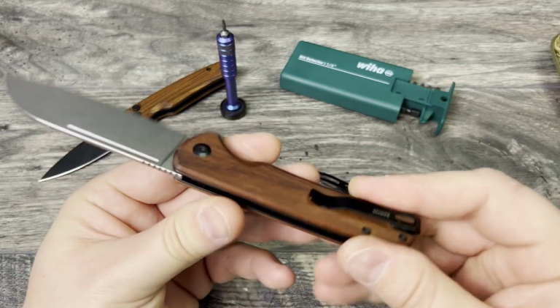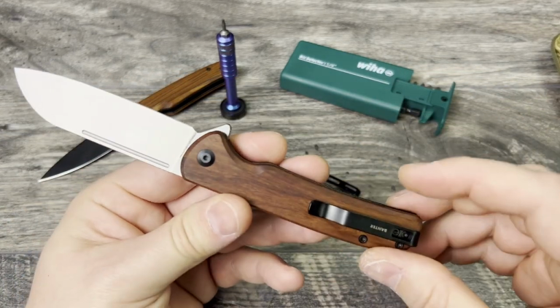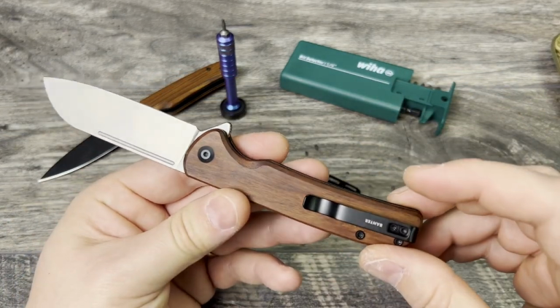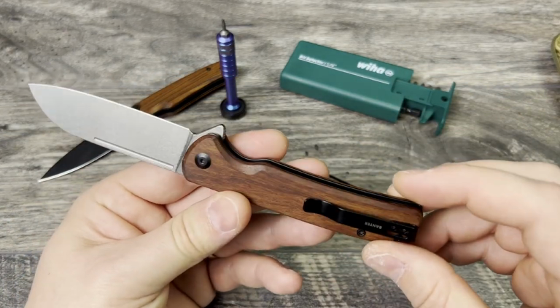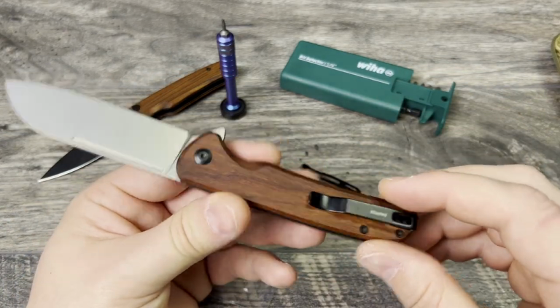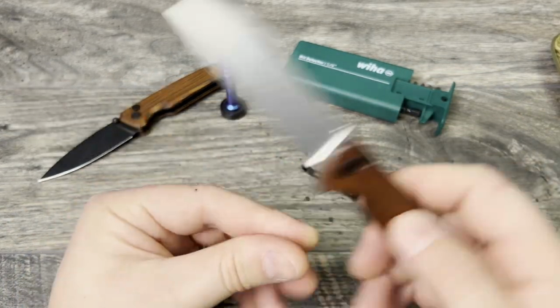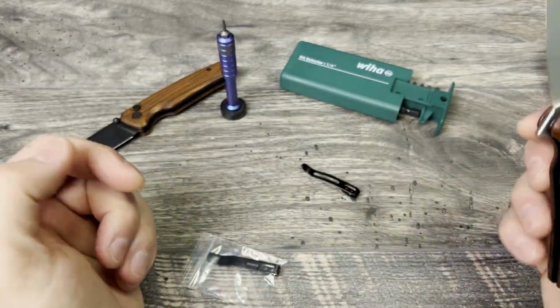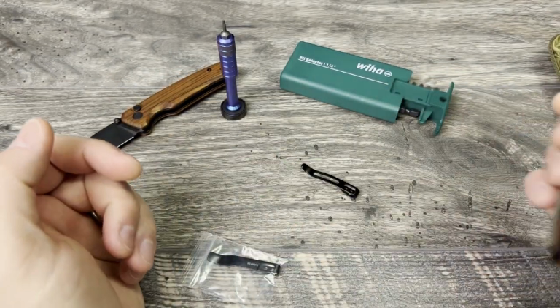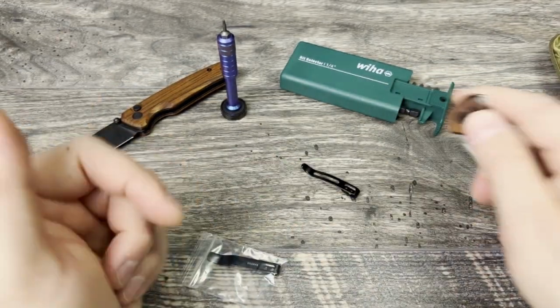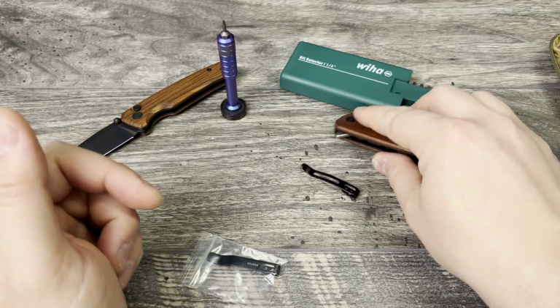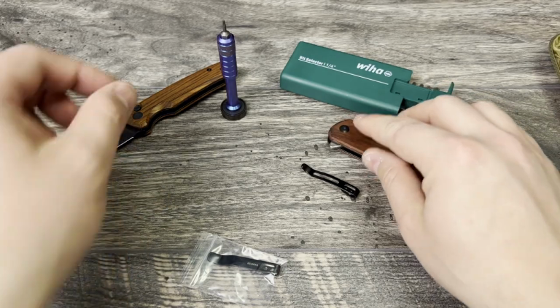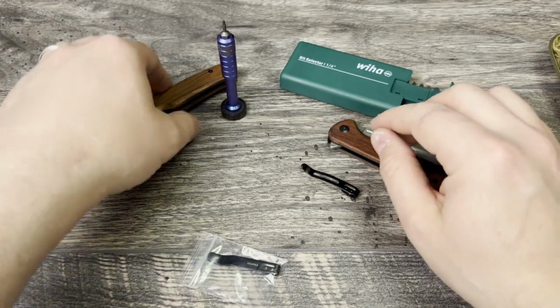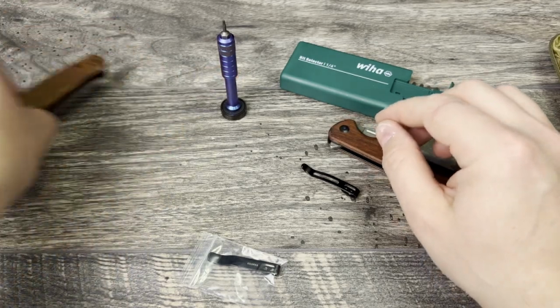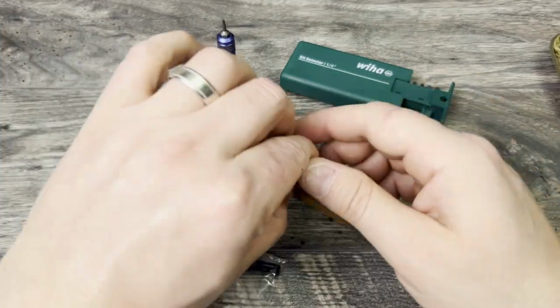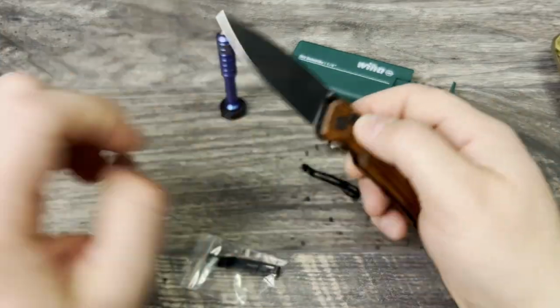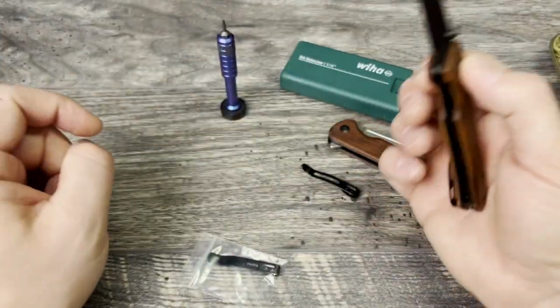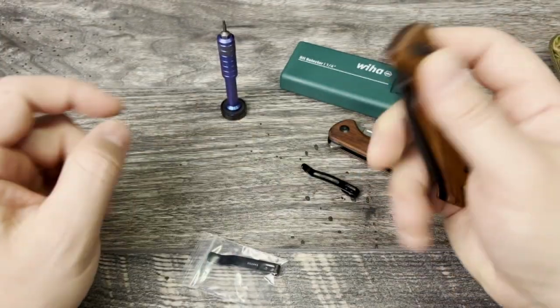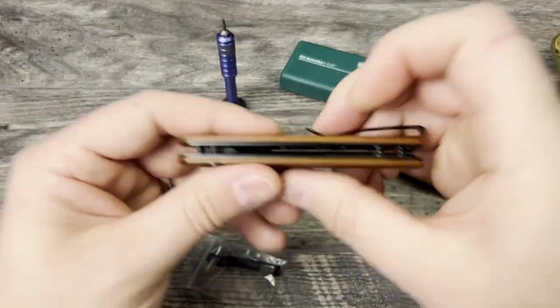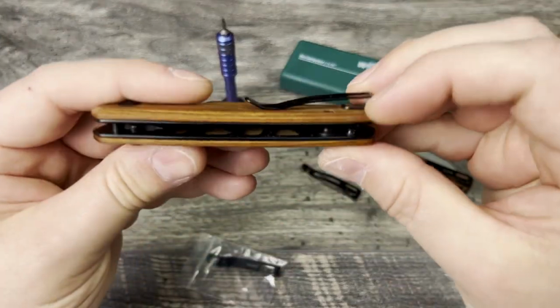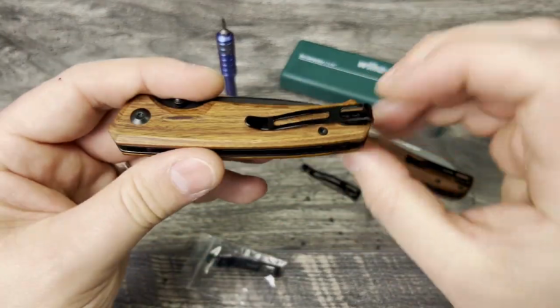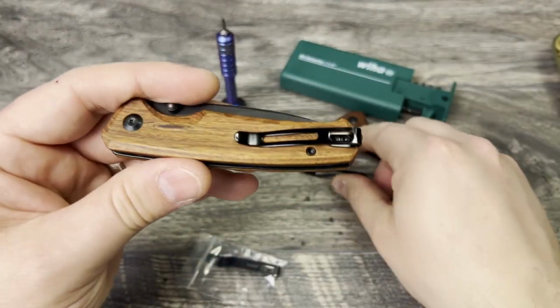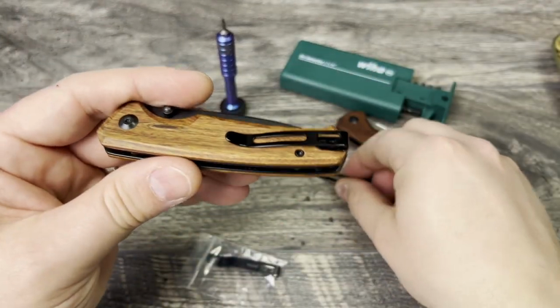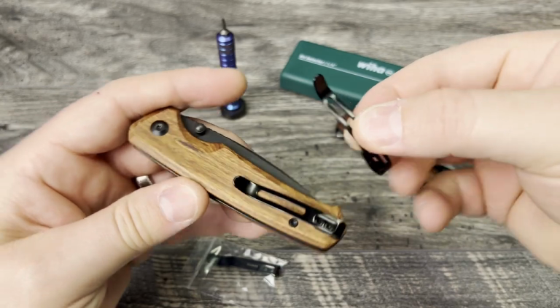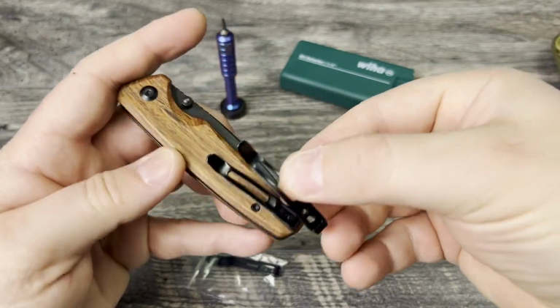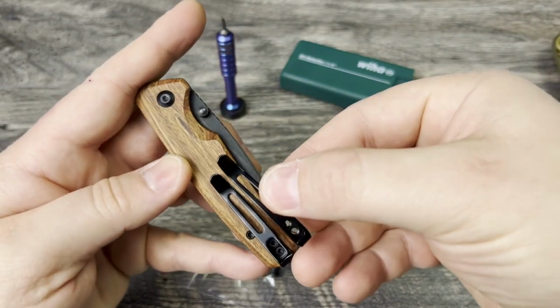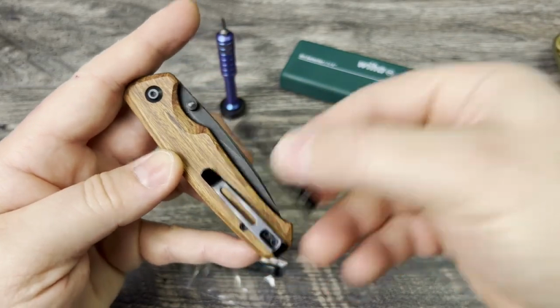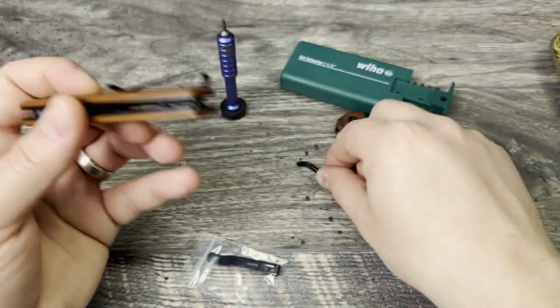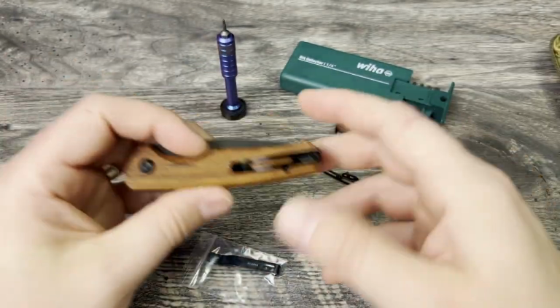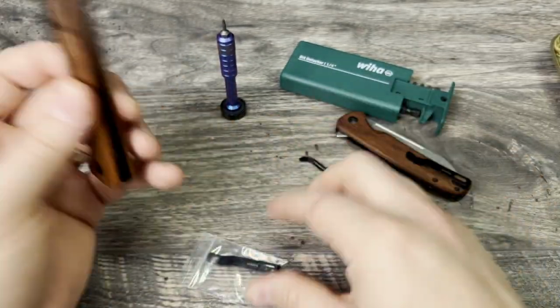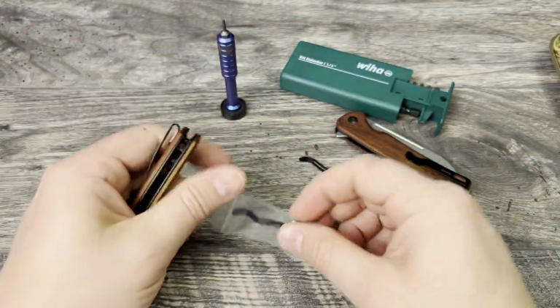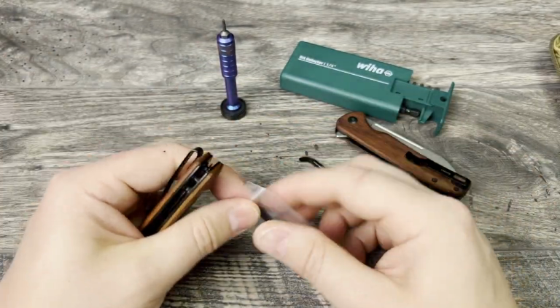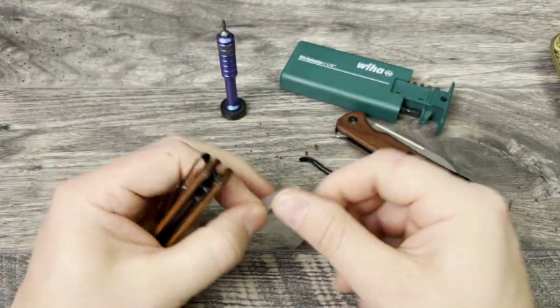Hopefully this video helped you. I'm going to keep this short. Let me do the time-lapse and let you see what it looks like on the Altus, in case you're looking at it for the Altus, which has the exact same pocket clip on it. I'll do that really quick in time-lapse.